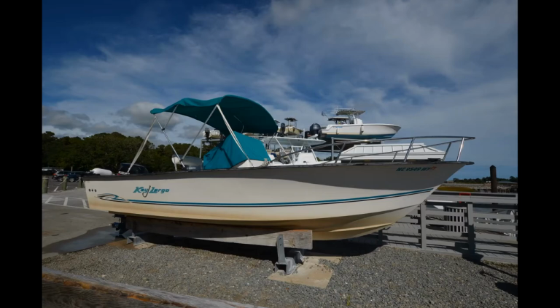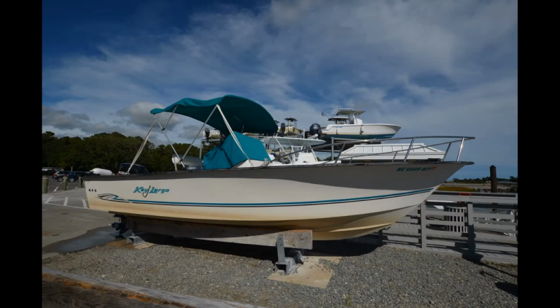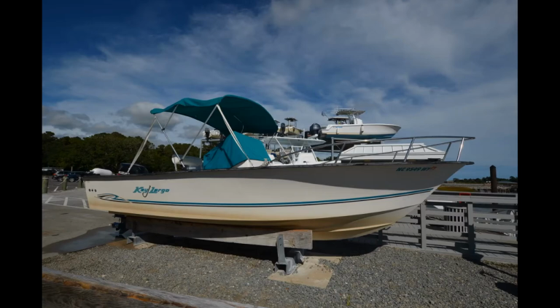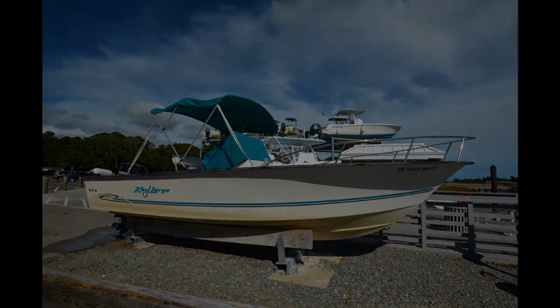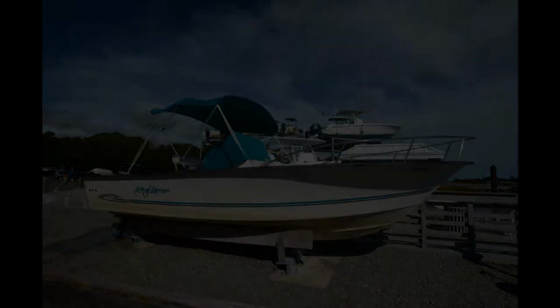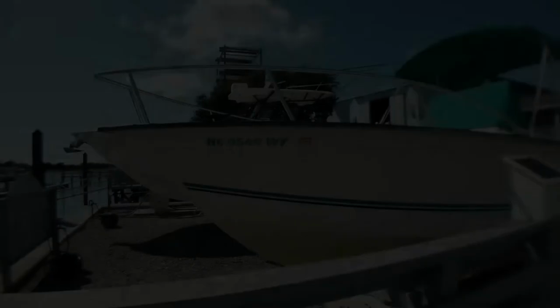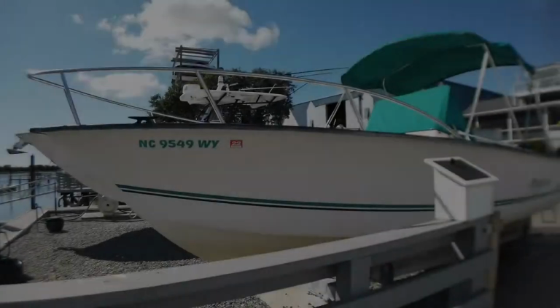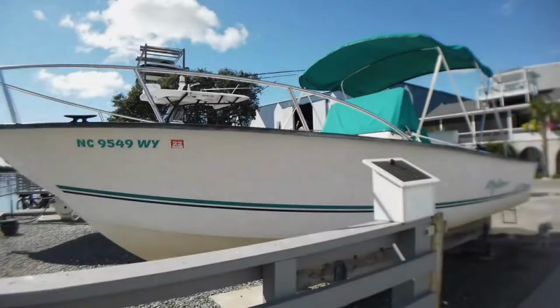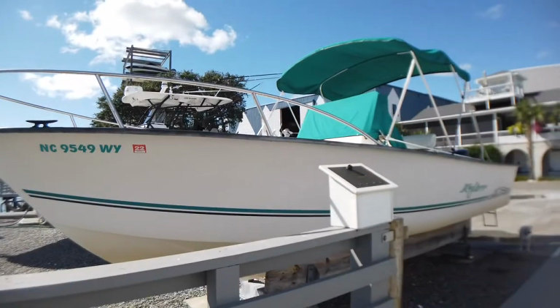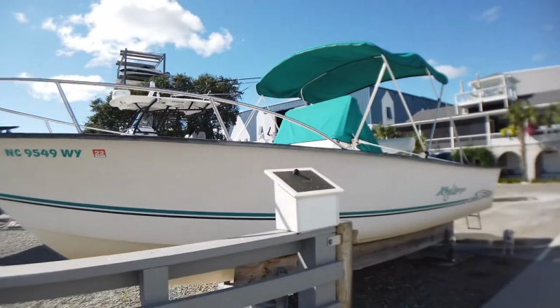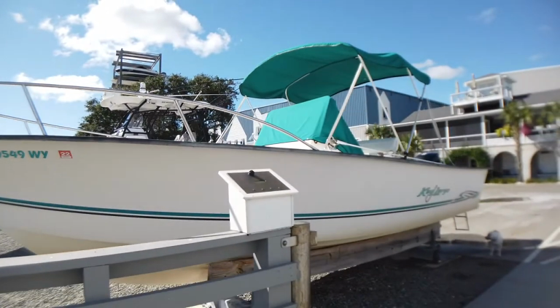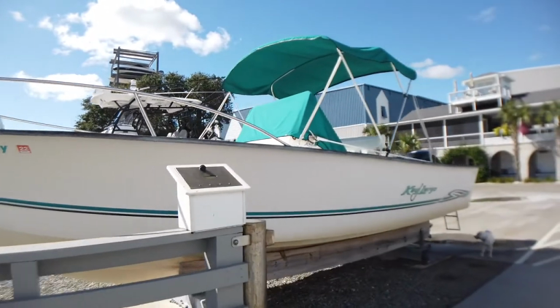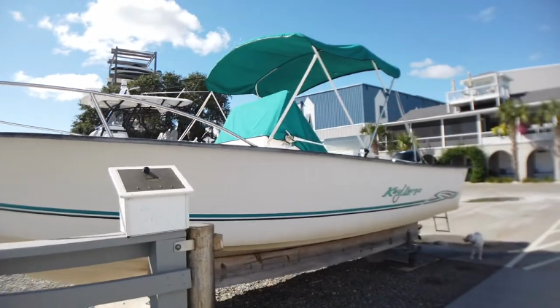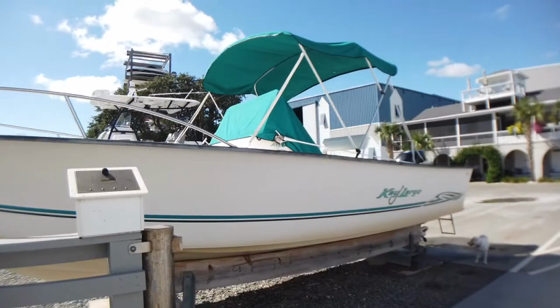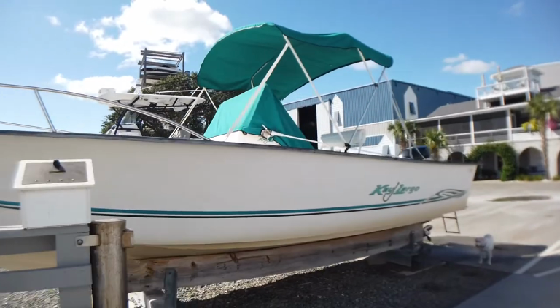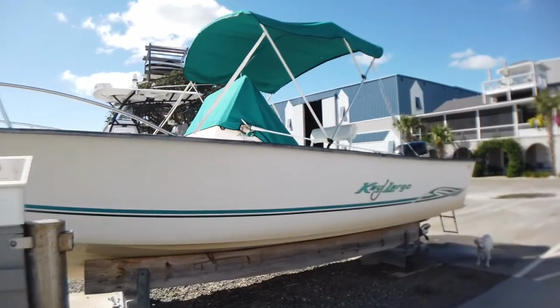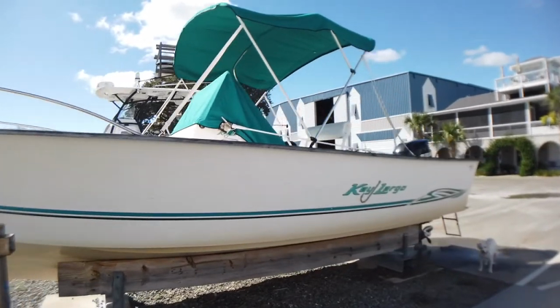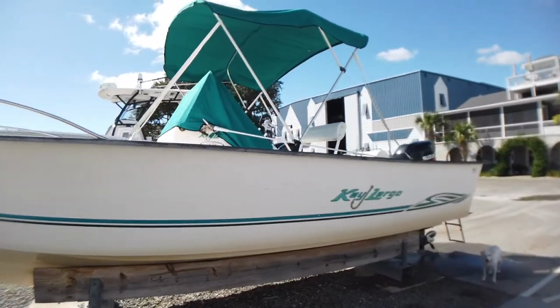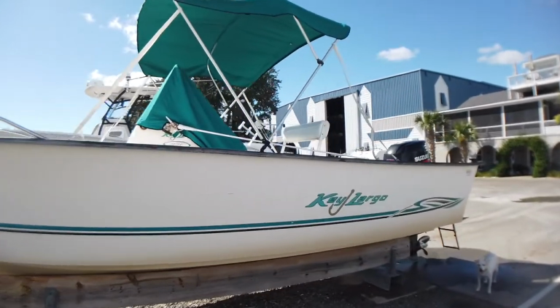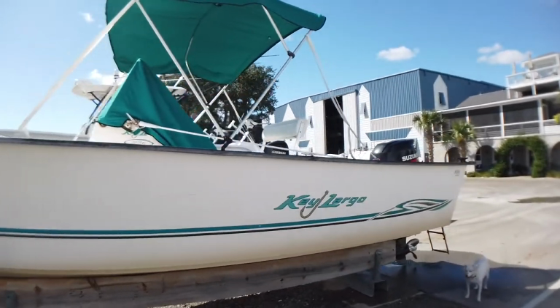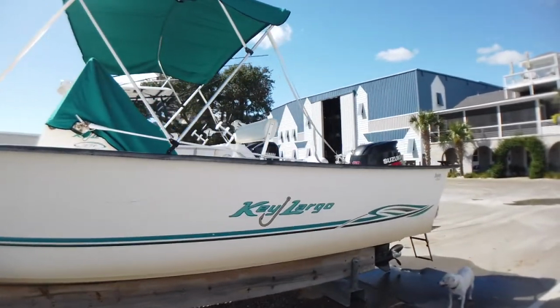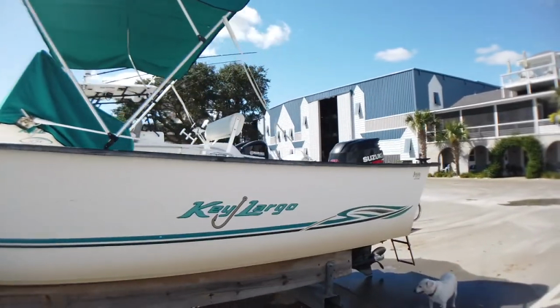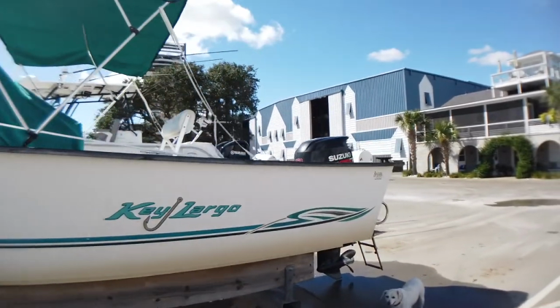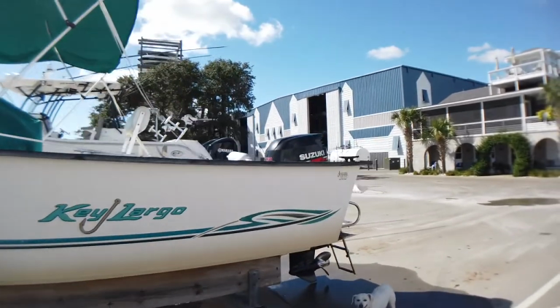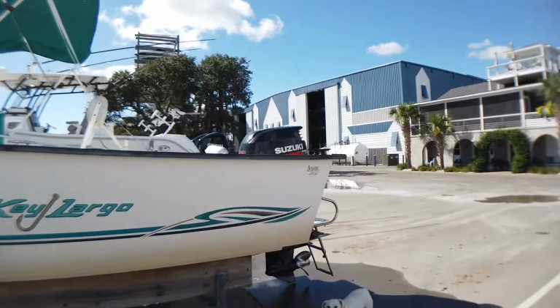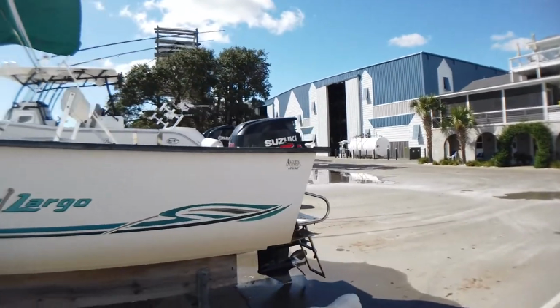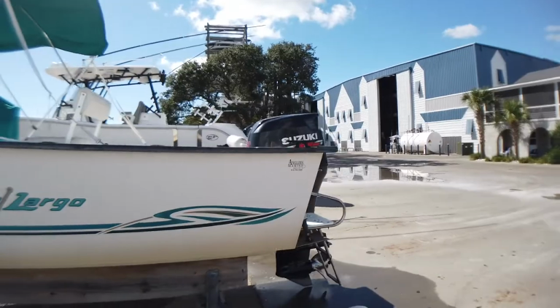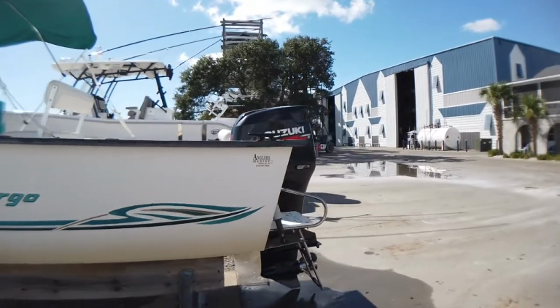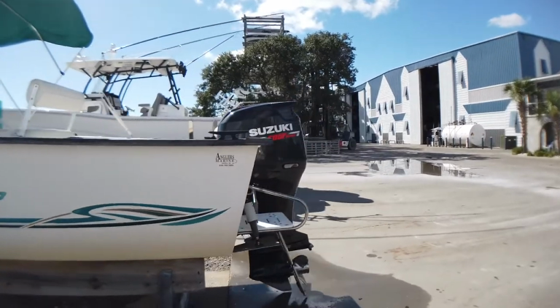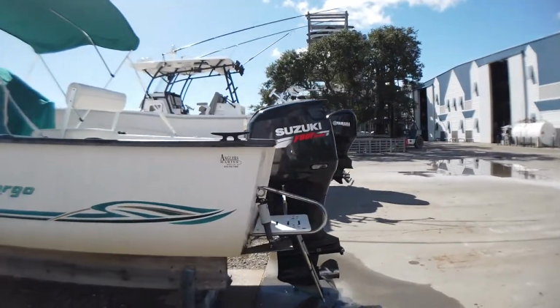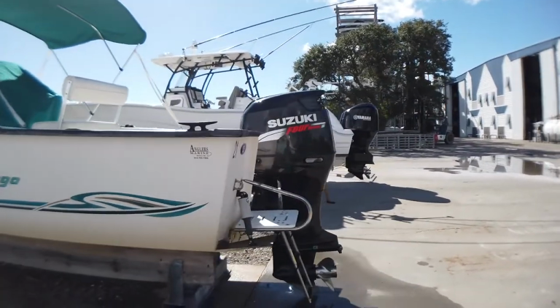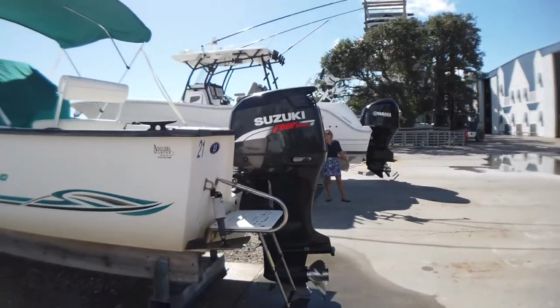This is a 2002 Key Largo 236 CC. She's 23 feet long, 8 foot 6 inches wide, and carries 110 gallons of fuel.